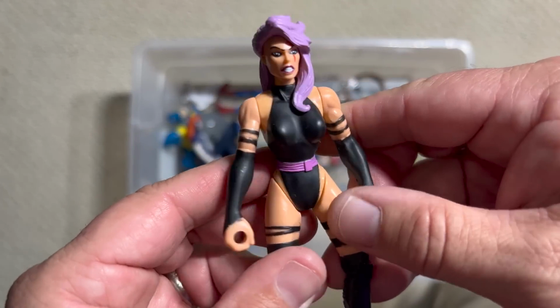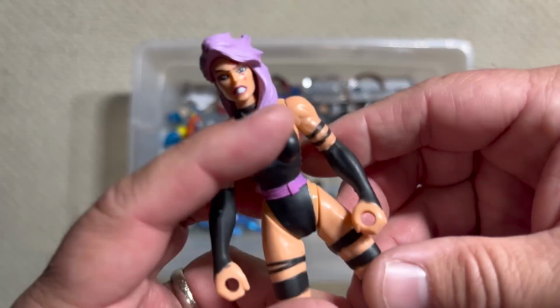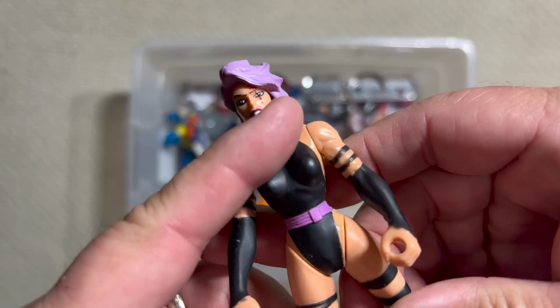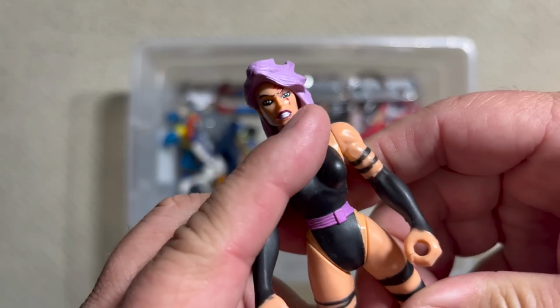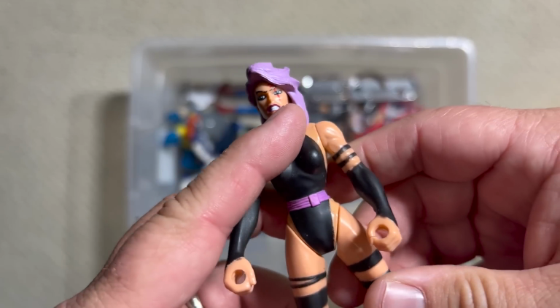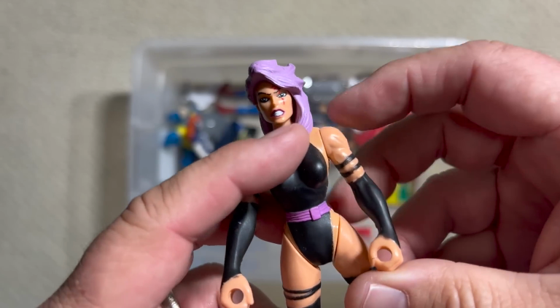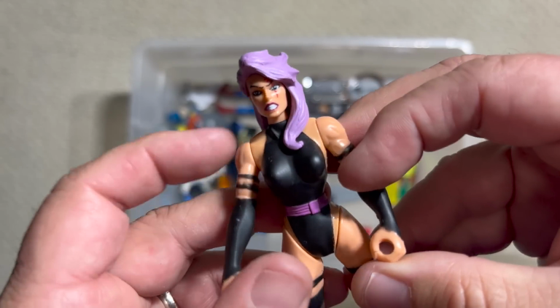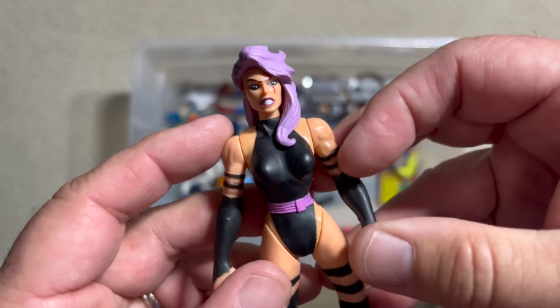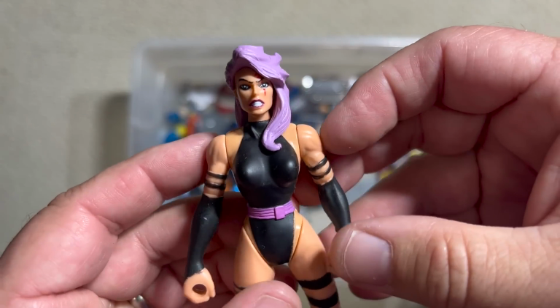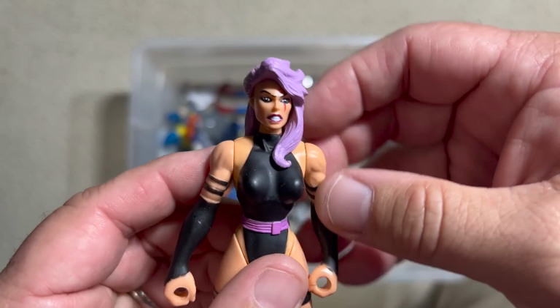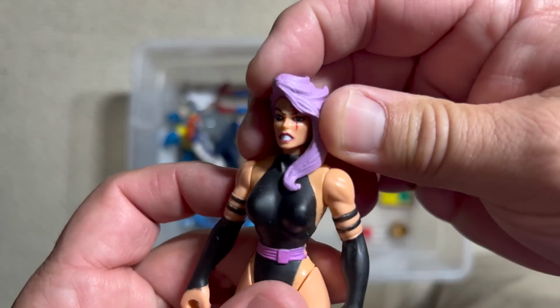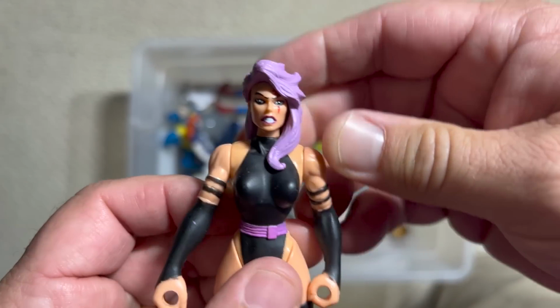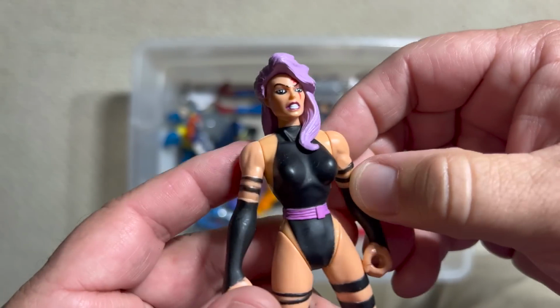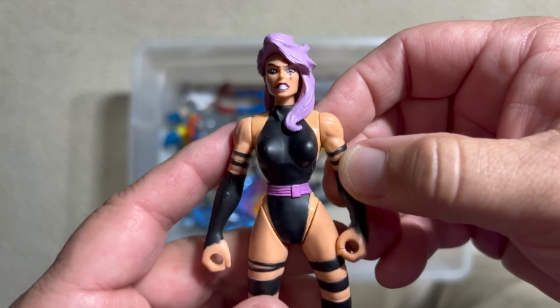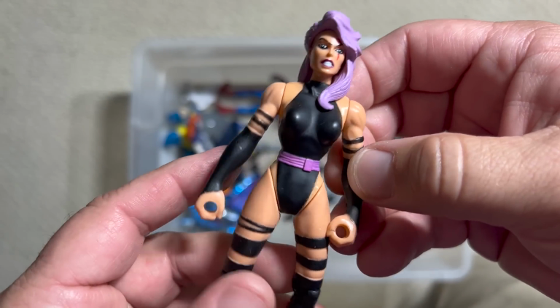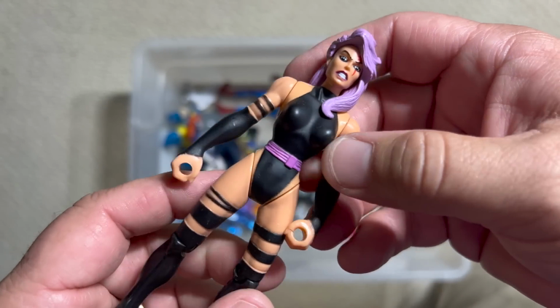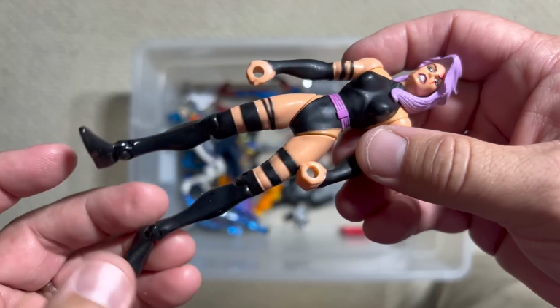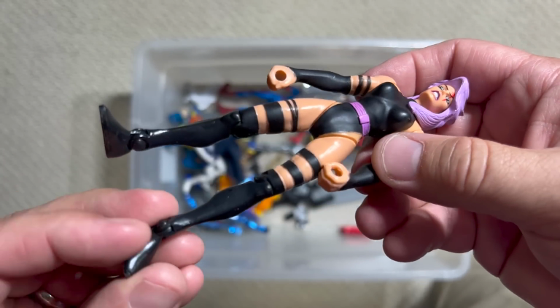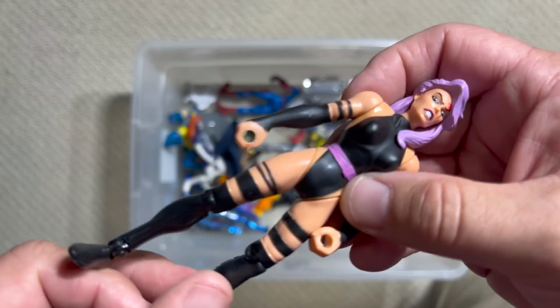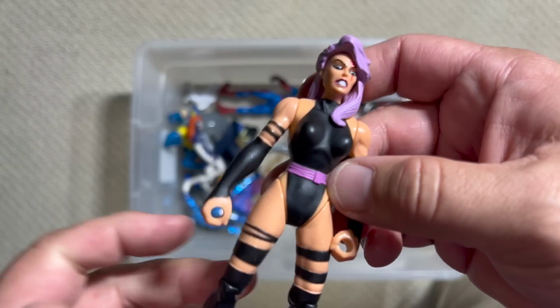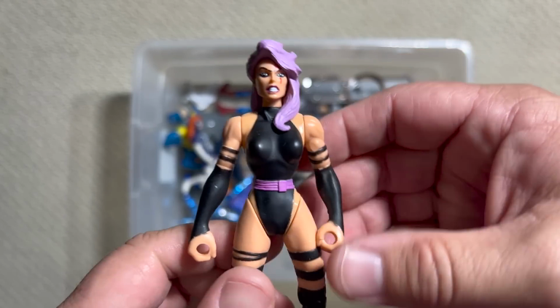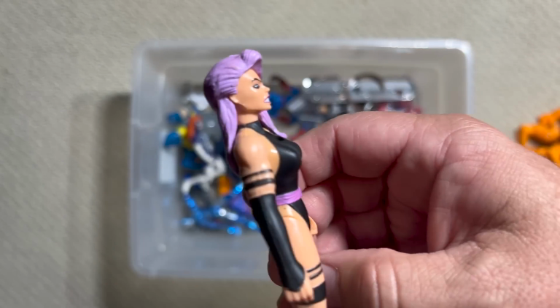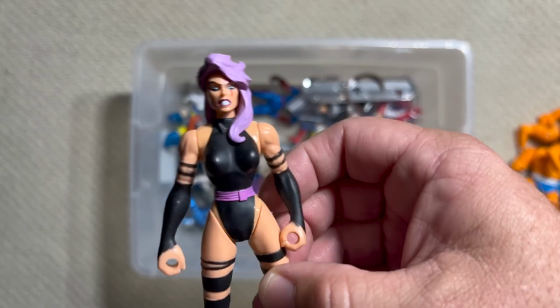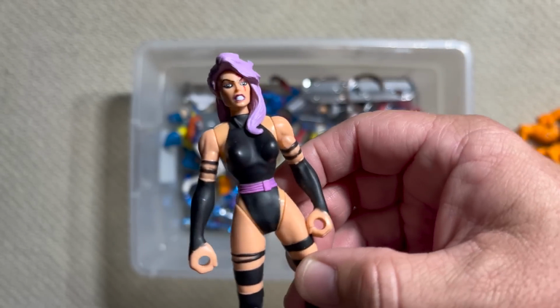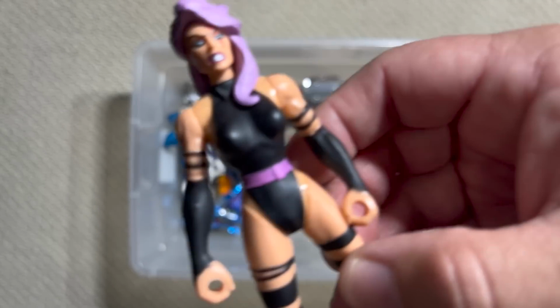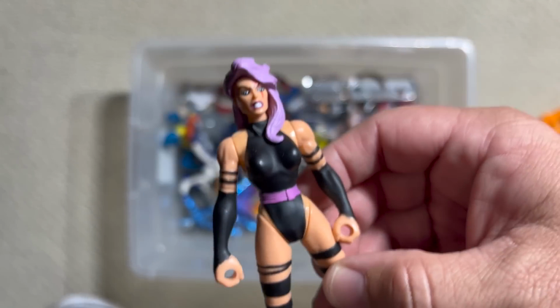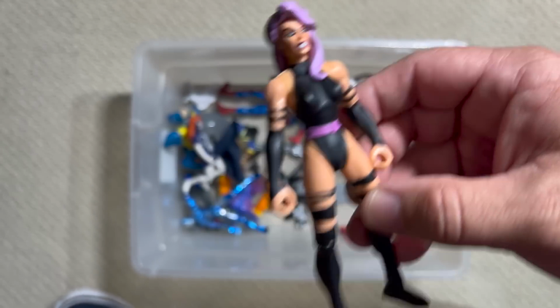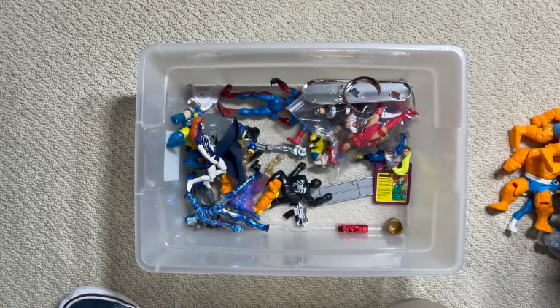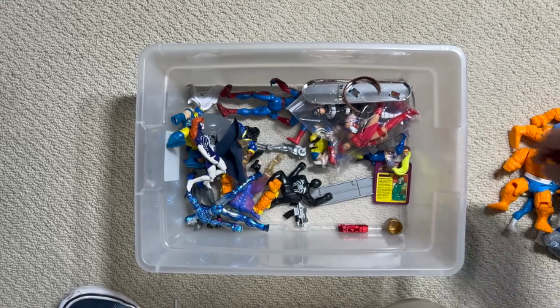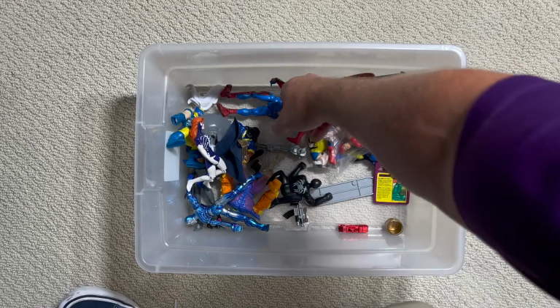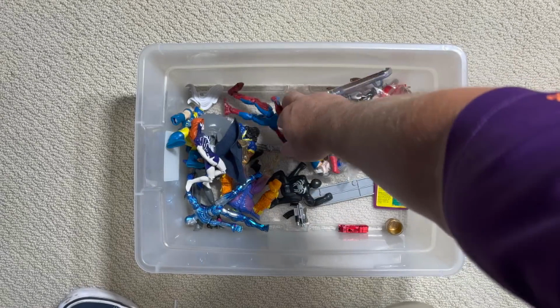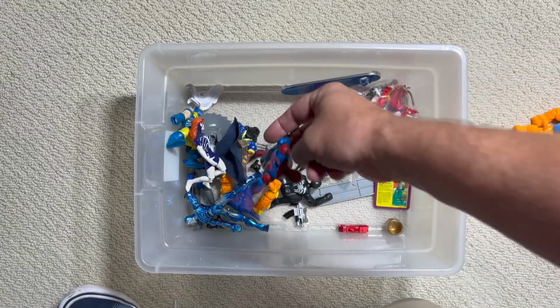Psylocke — I'm still waiting for the sweet English Betsy Braddock figure to come out. All the ninja Betsy Braddocks are kind of making me tired.